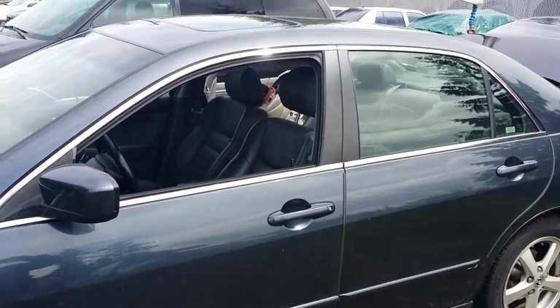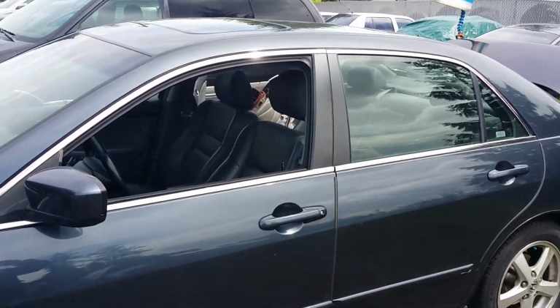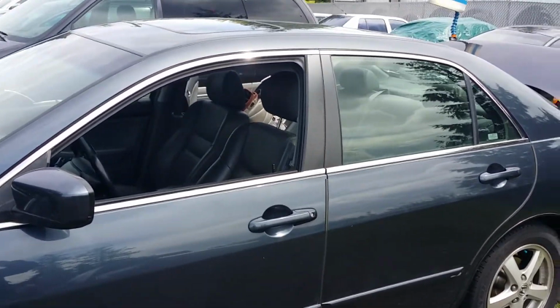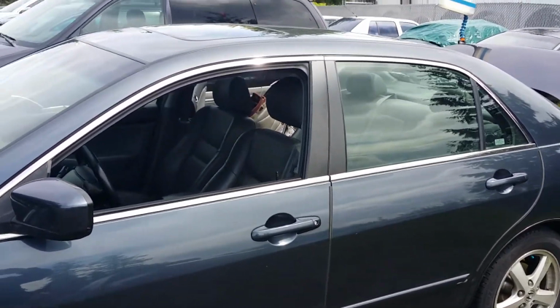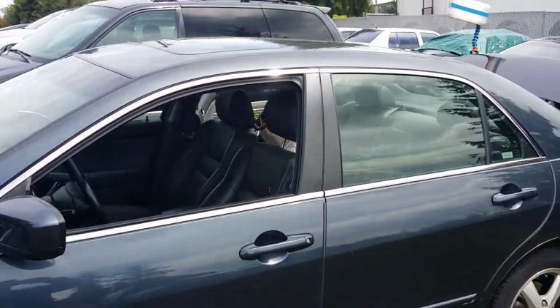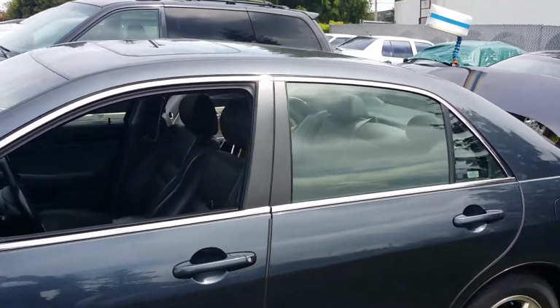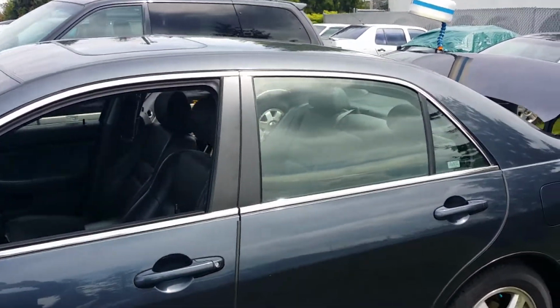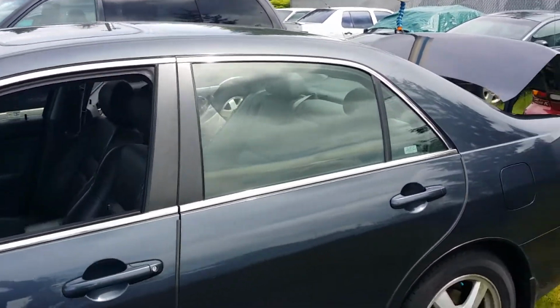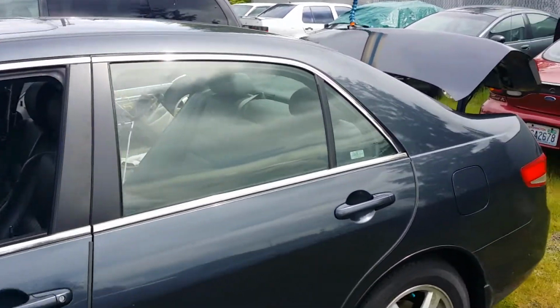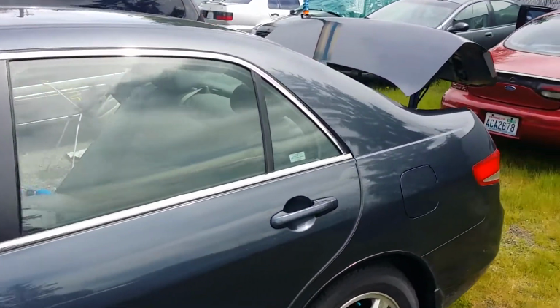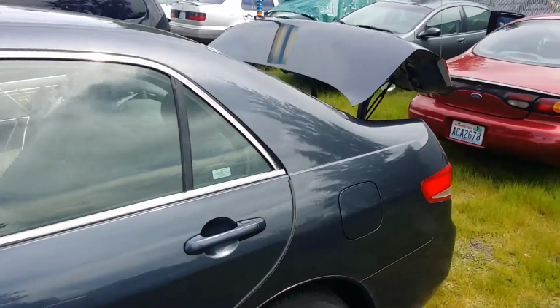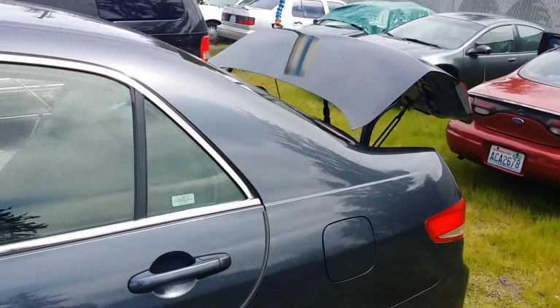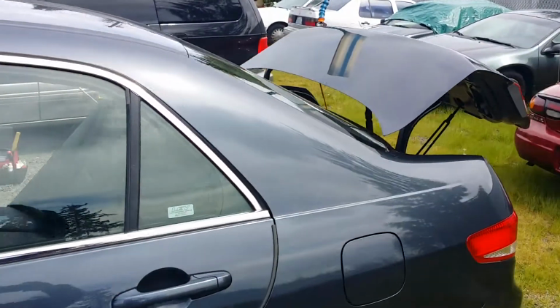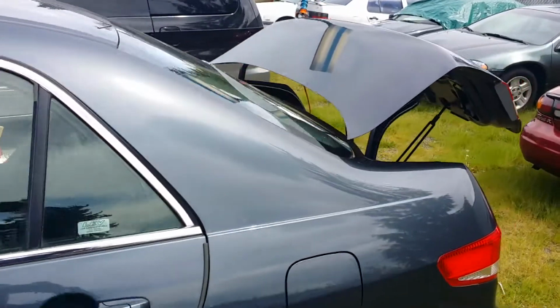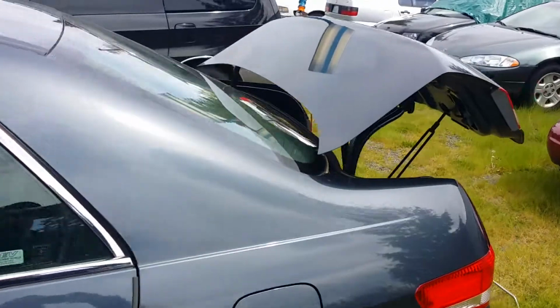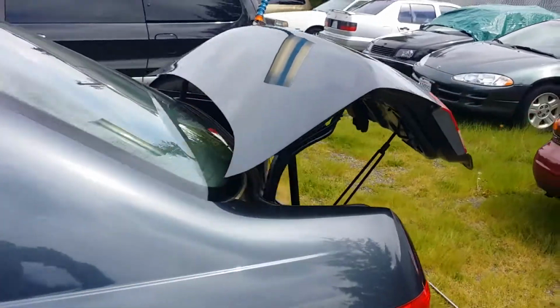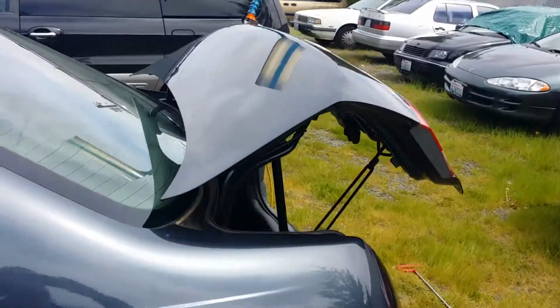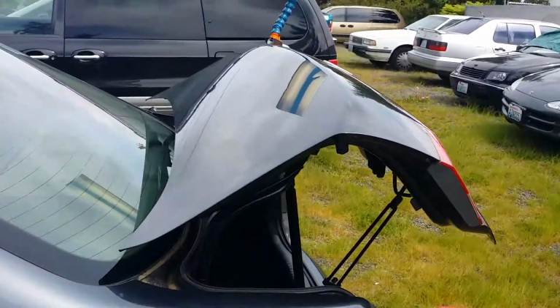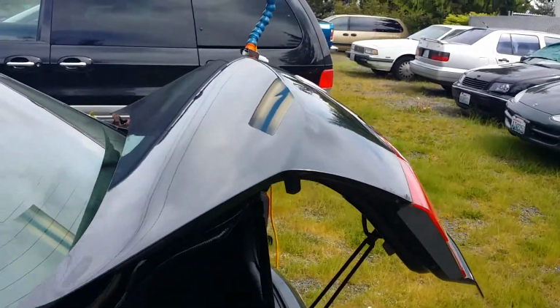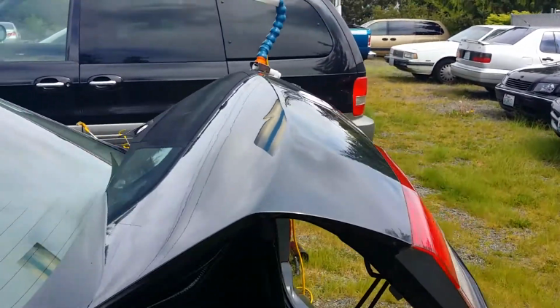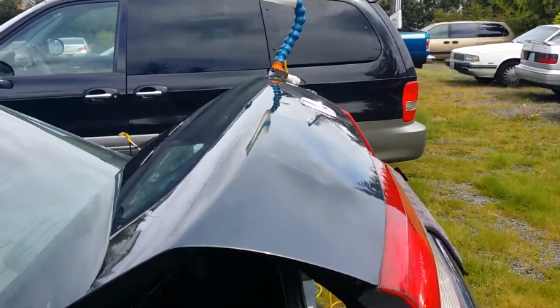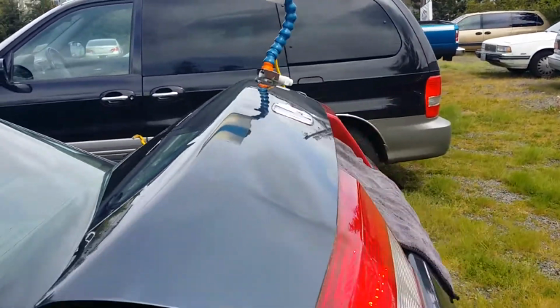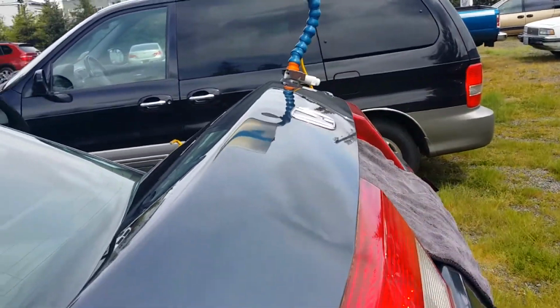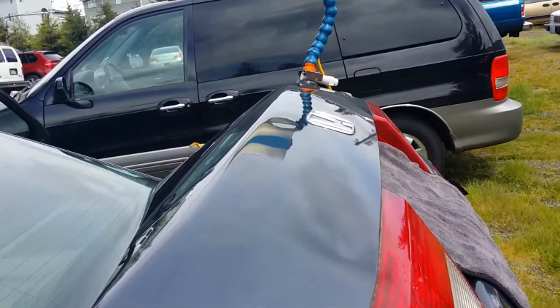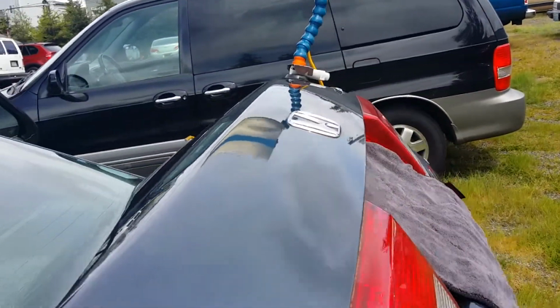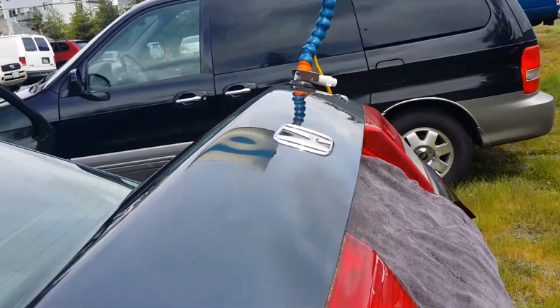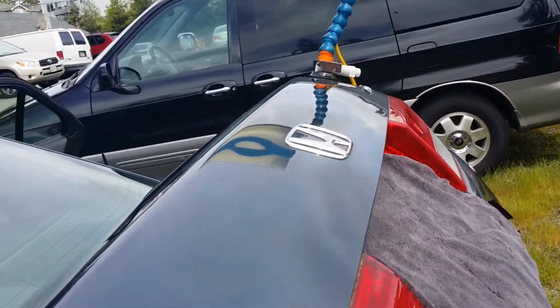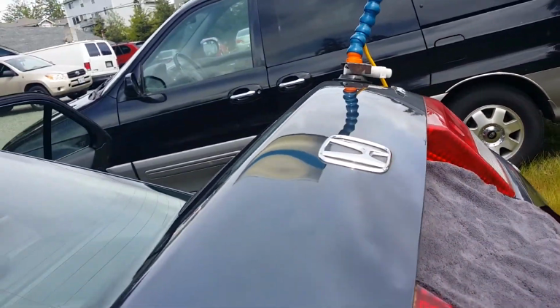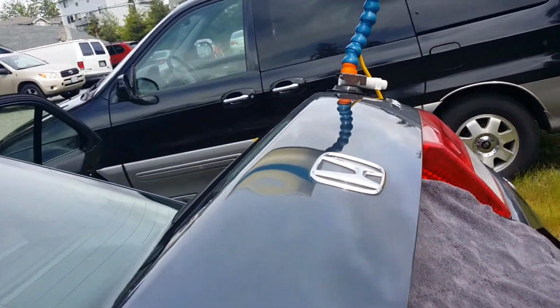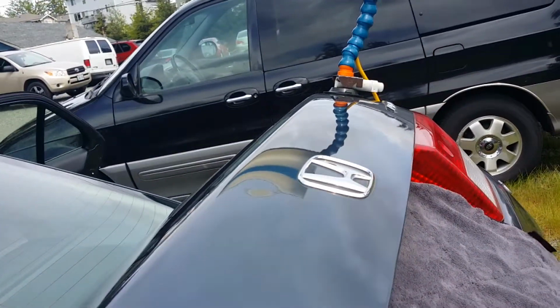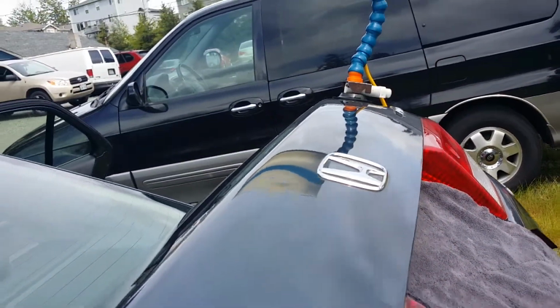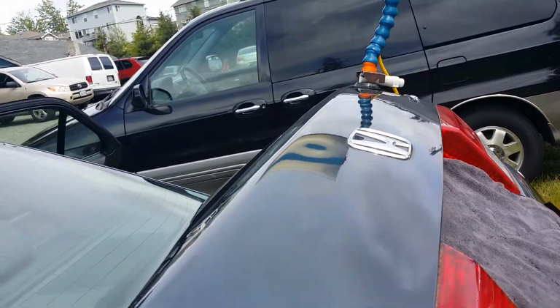Hello YouTube, we got an 03 Honda Accord deck lid here, and there's the dent.